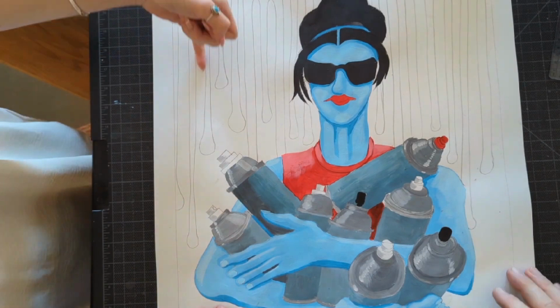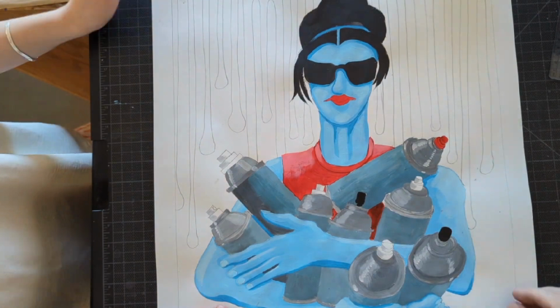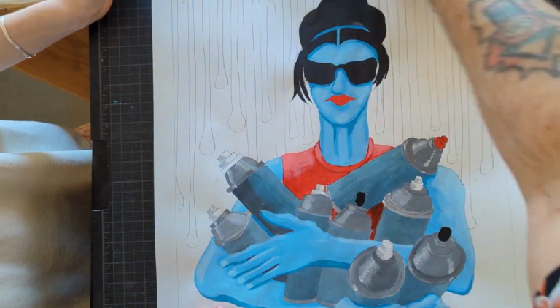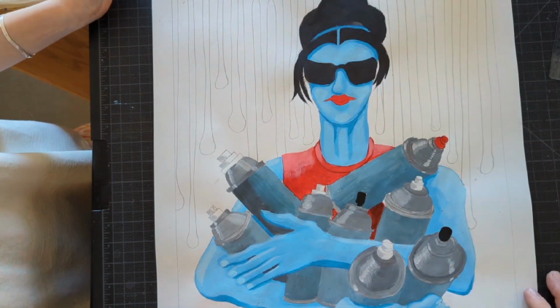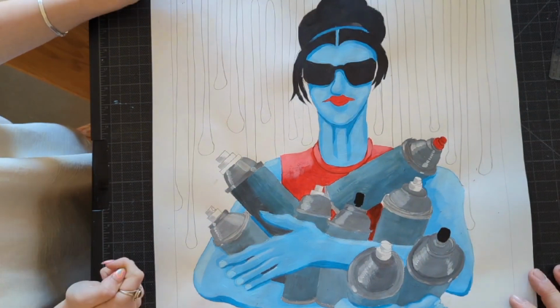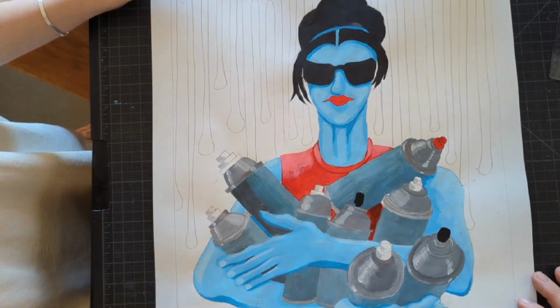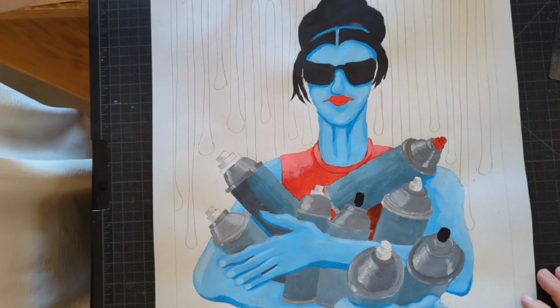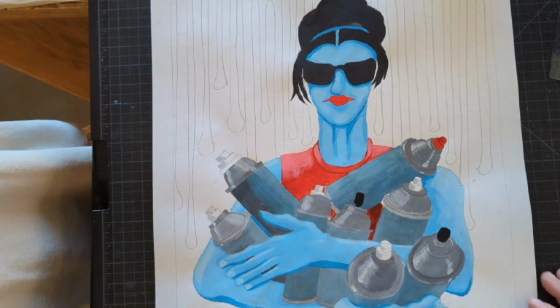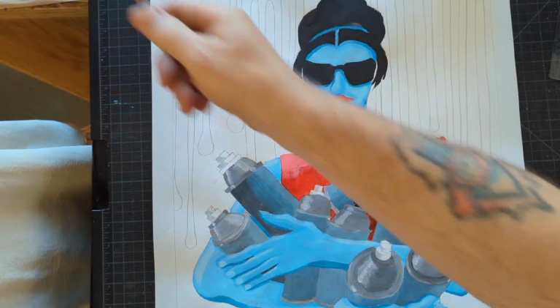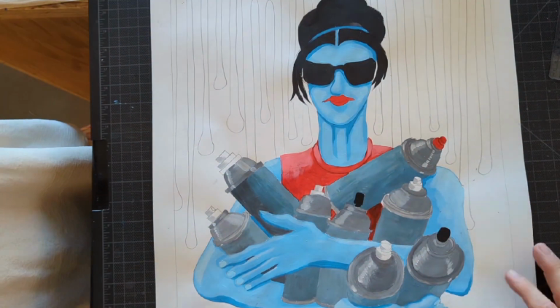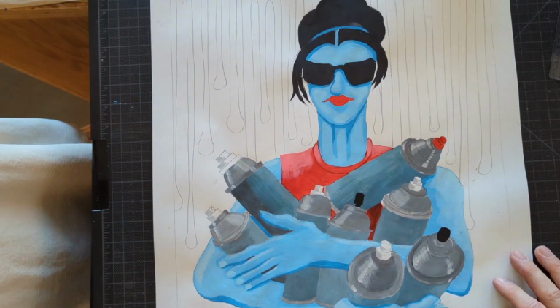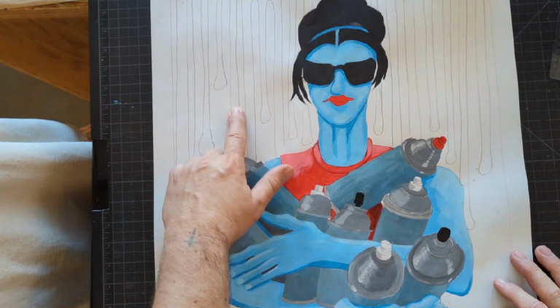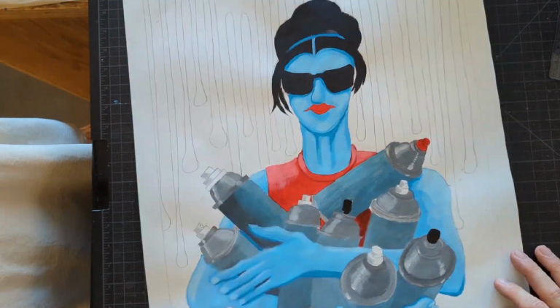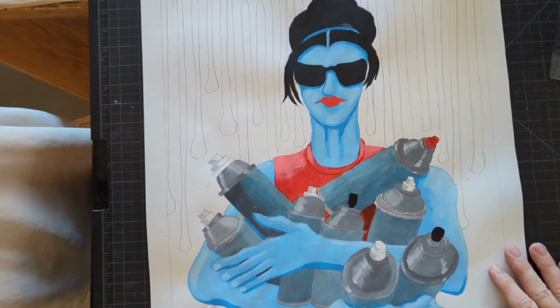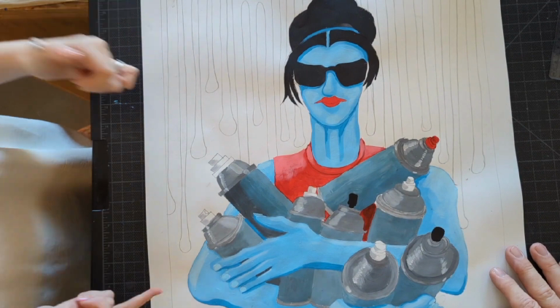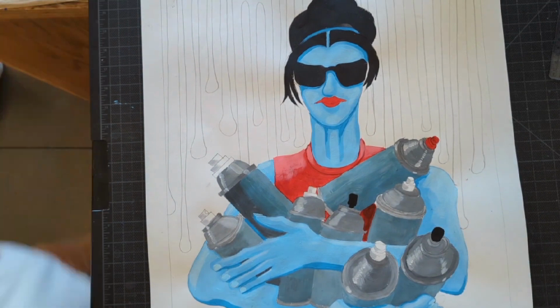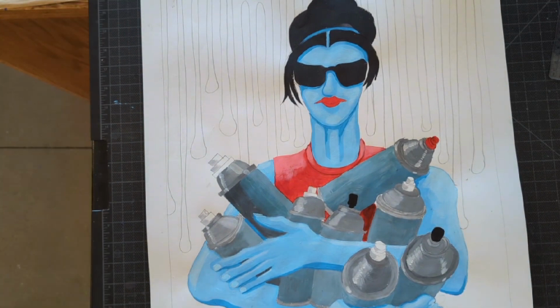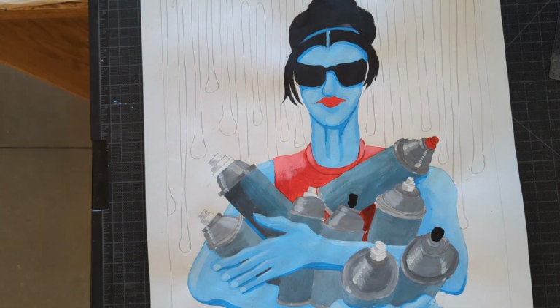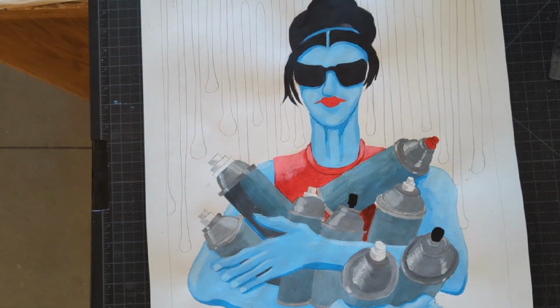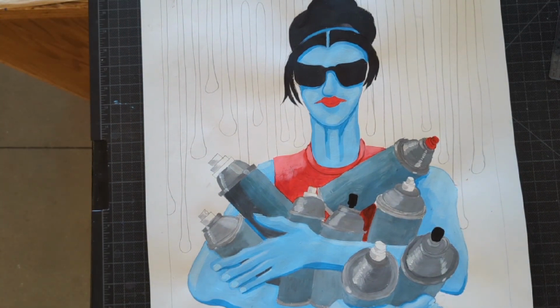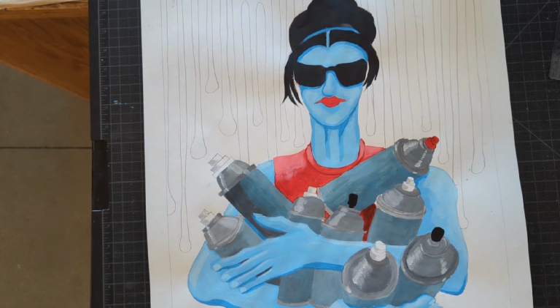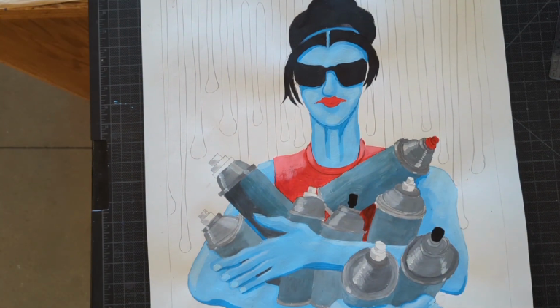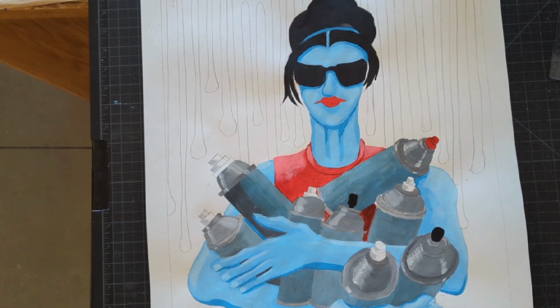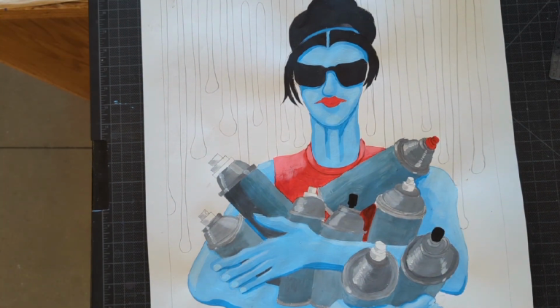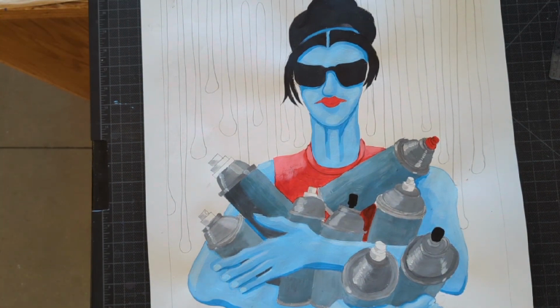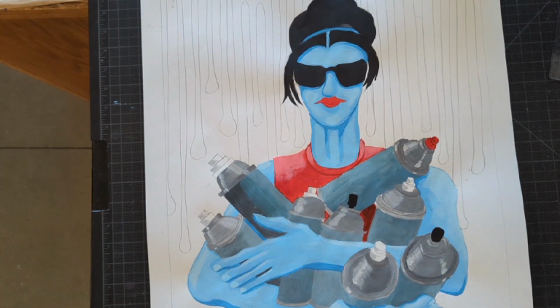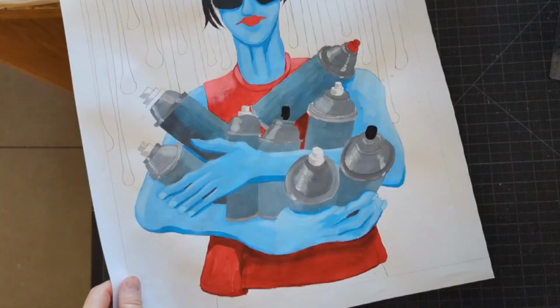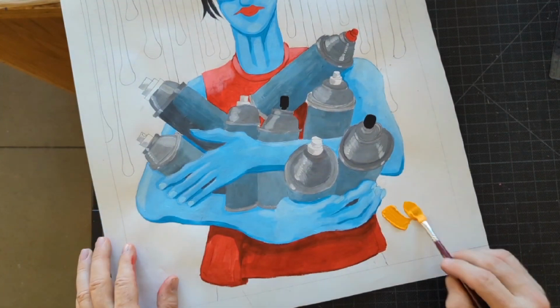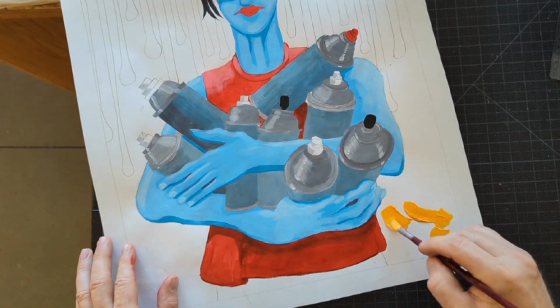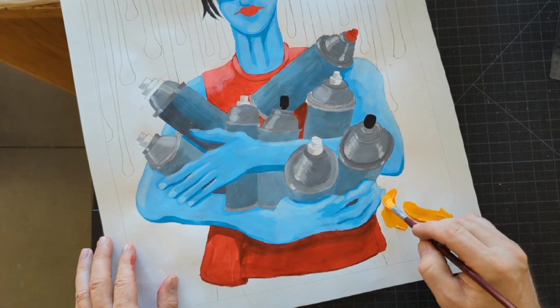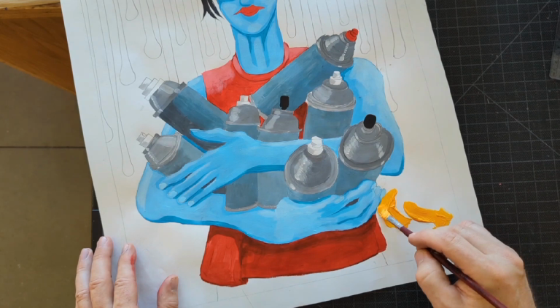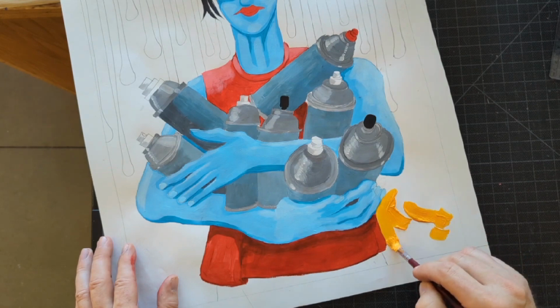The girl there on the left is giving me color advice, so we're talking about what colors to do for the background. We decided on an orange and a light blue.